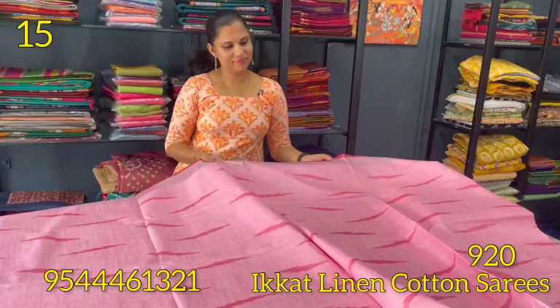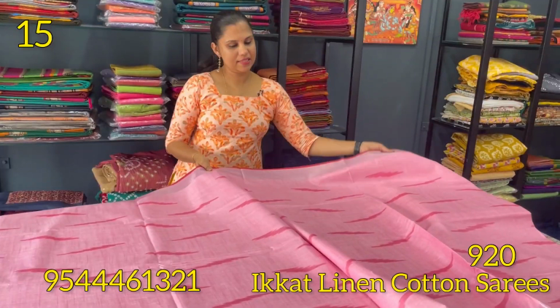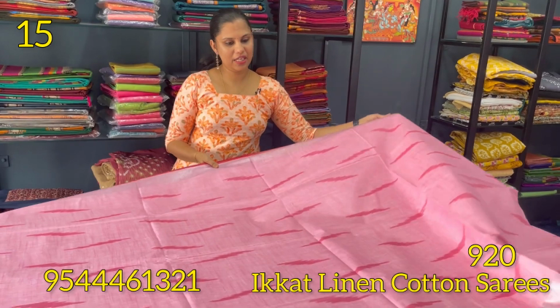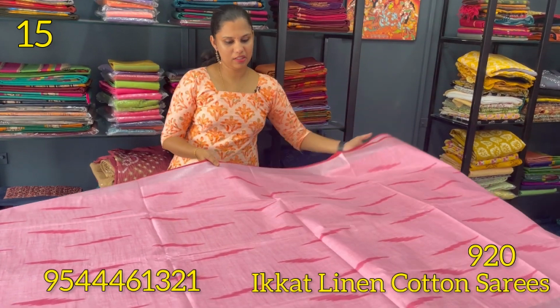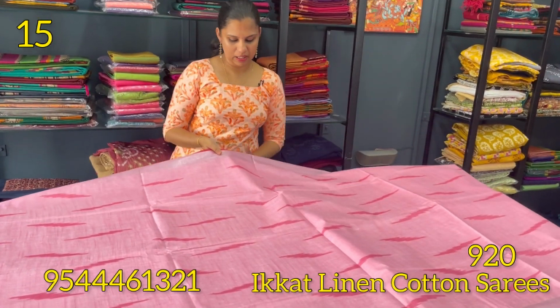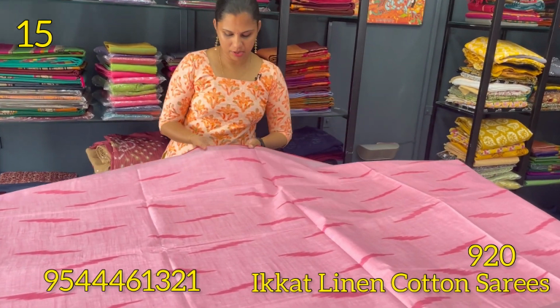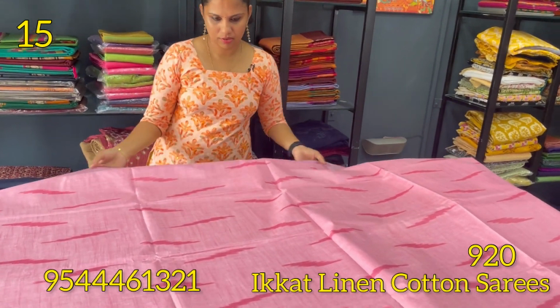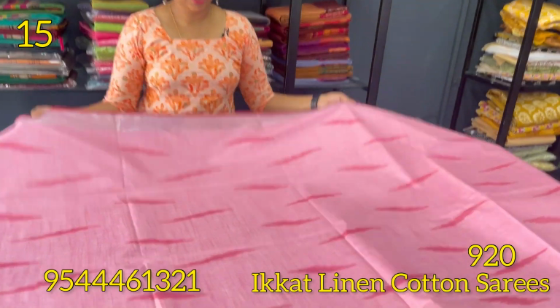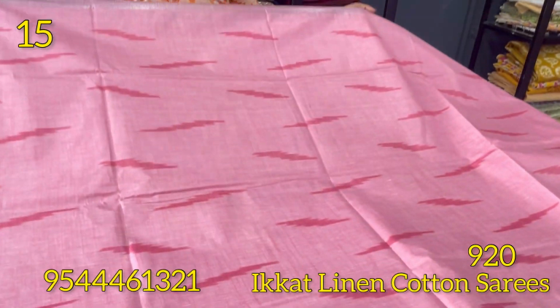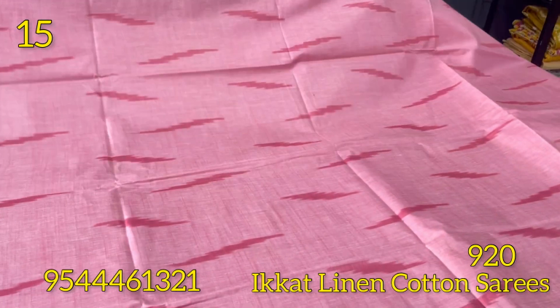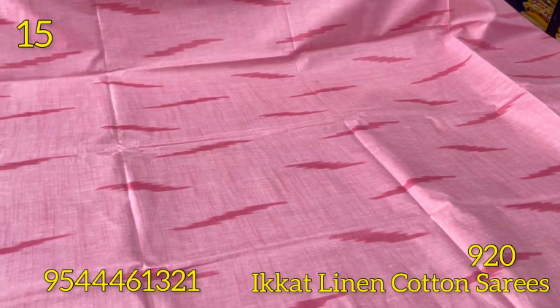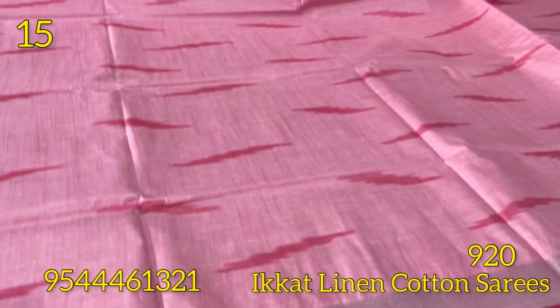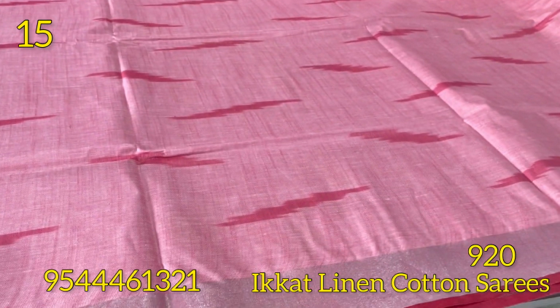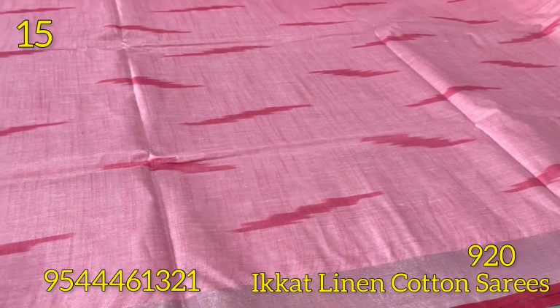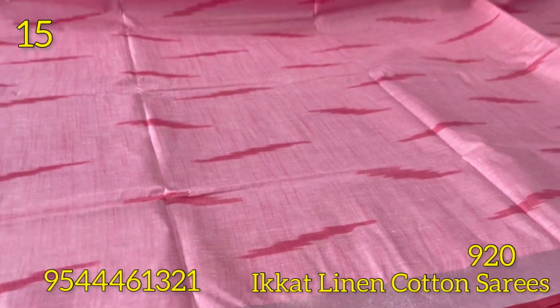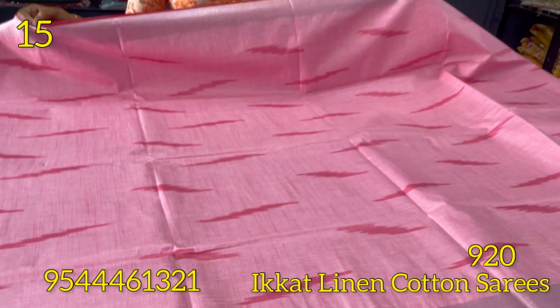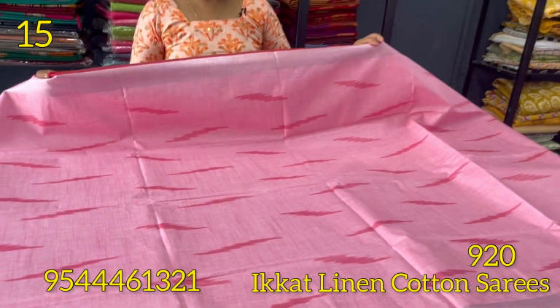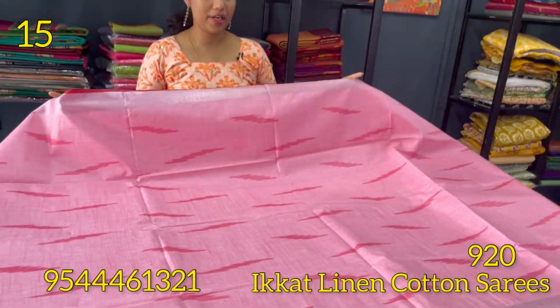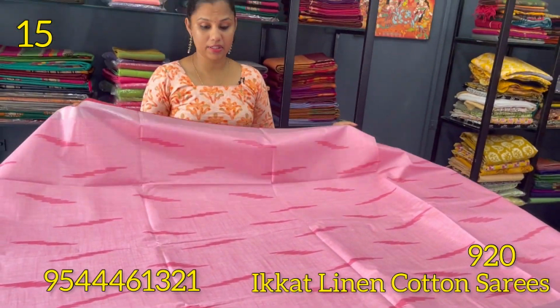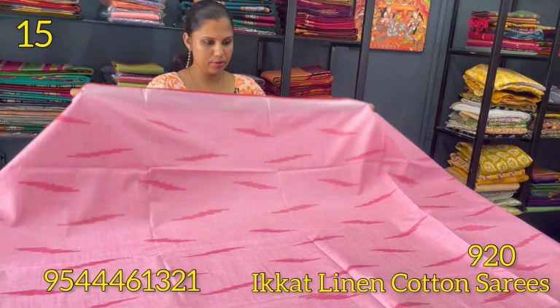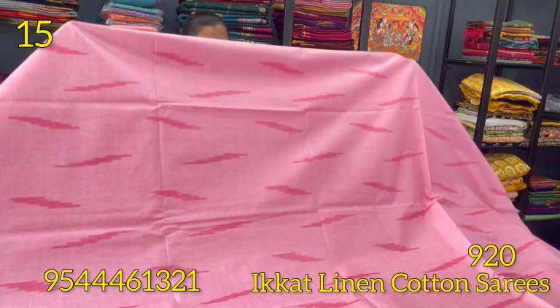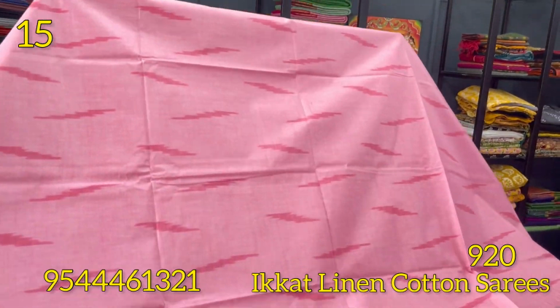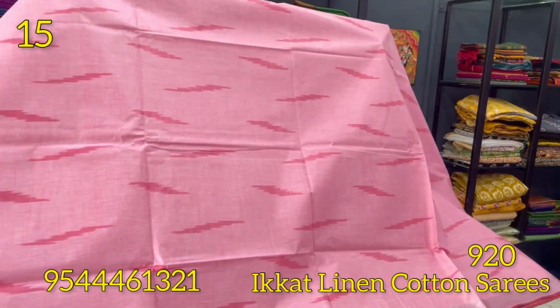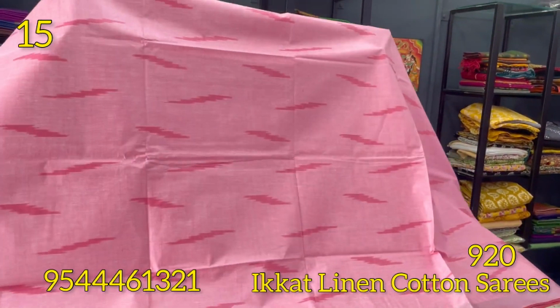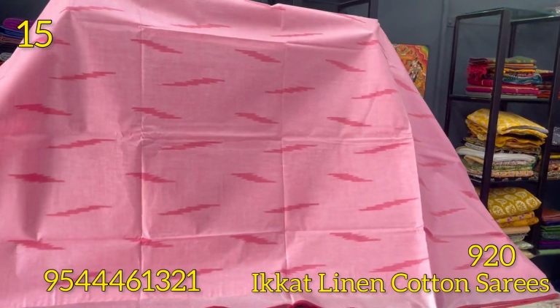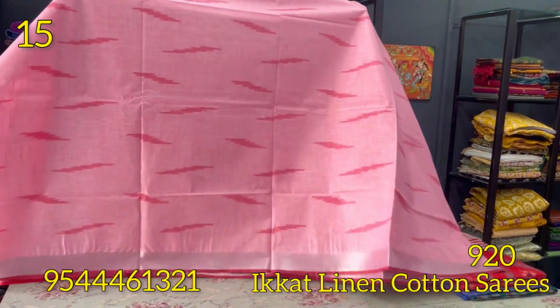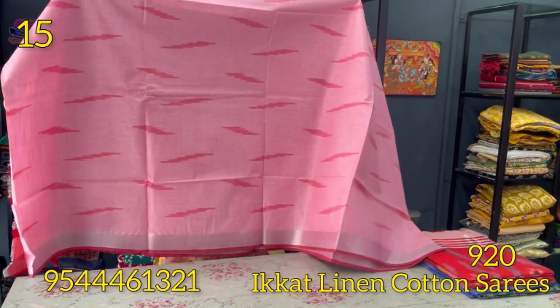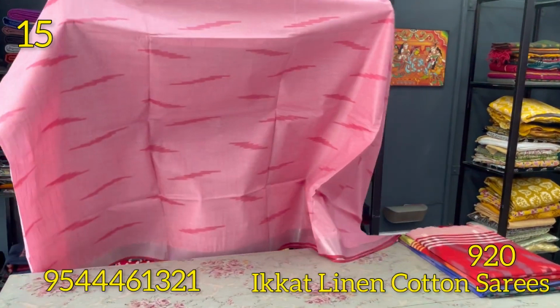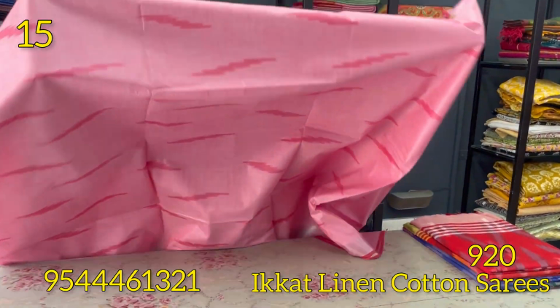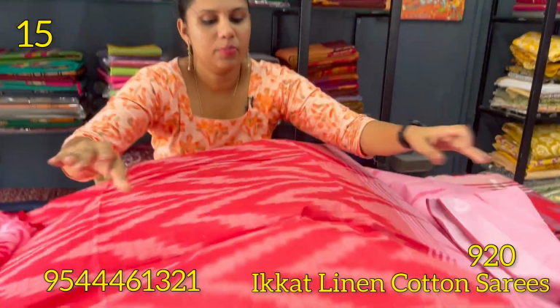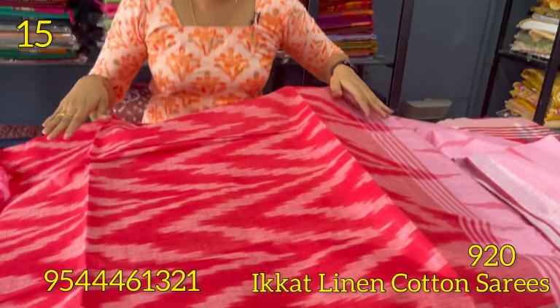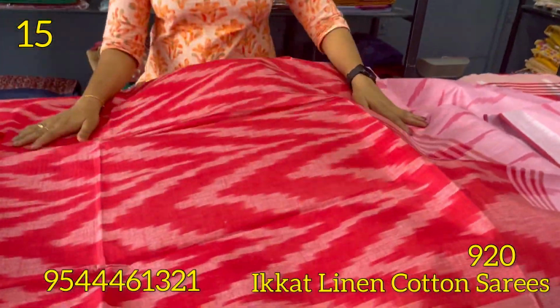The next shade is pink in the same pattern. The borders are in red shade — a tomato red shade. The other shade is red.